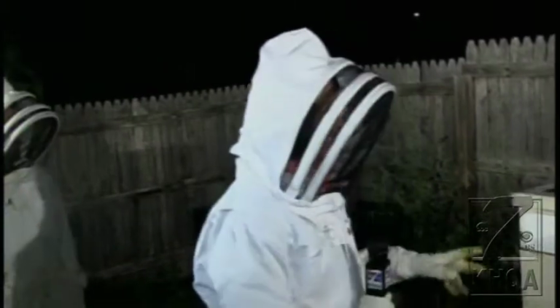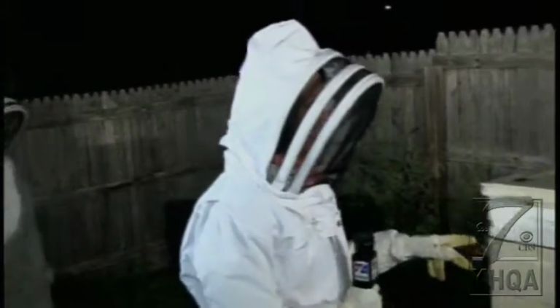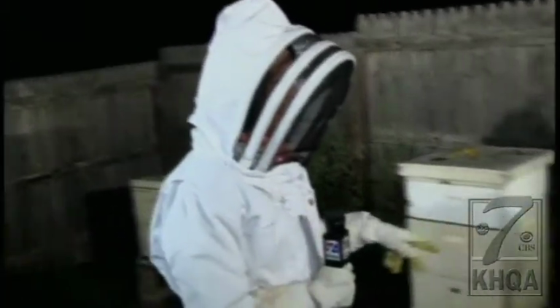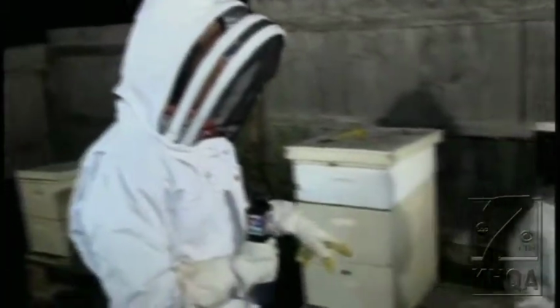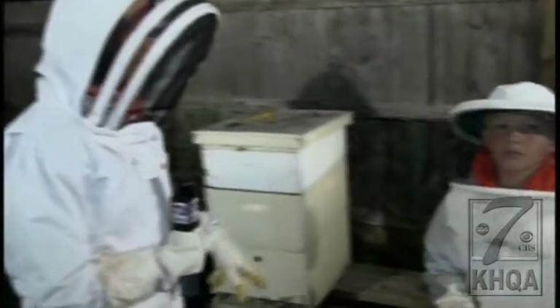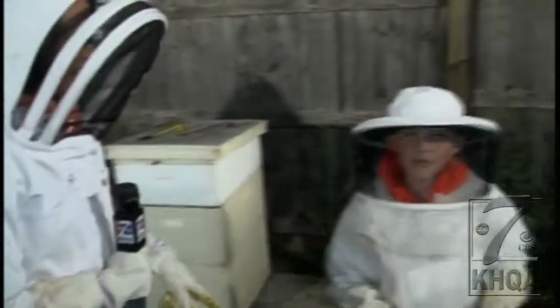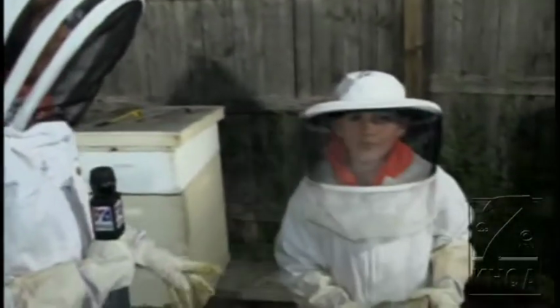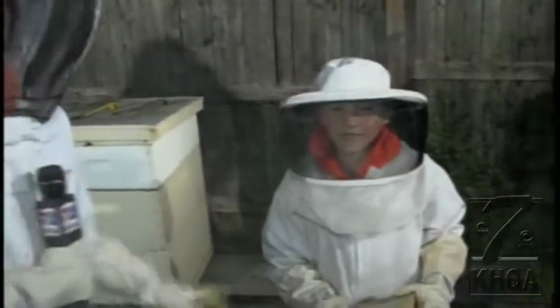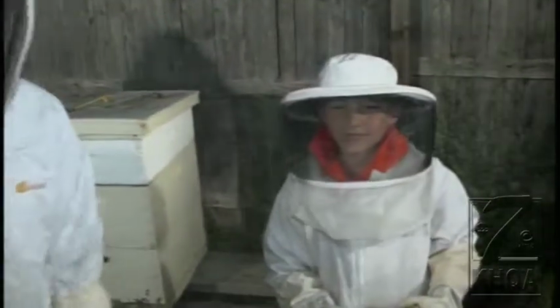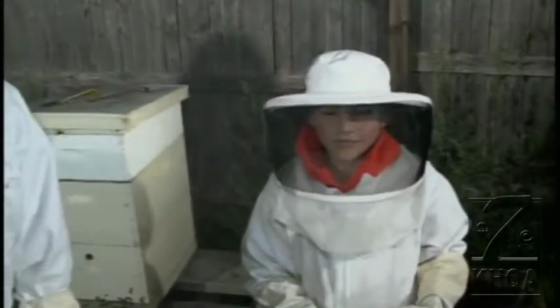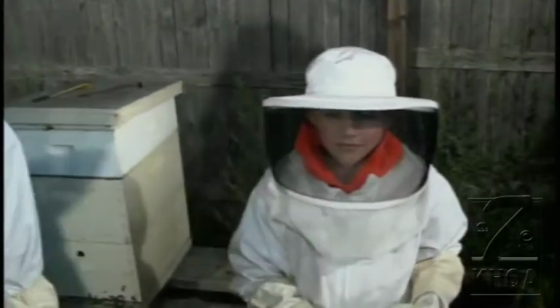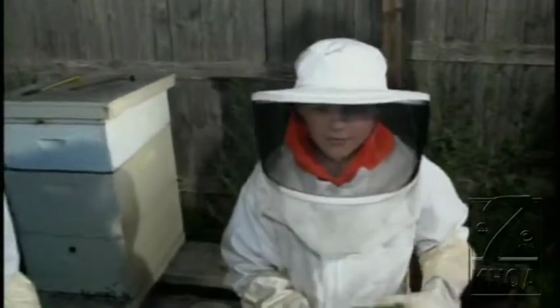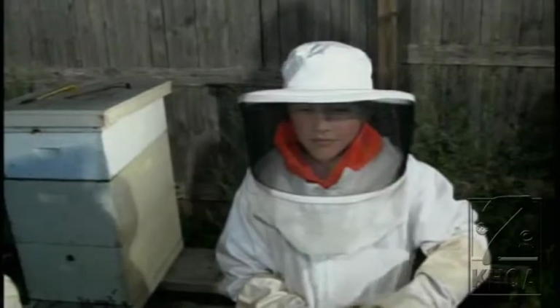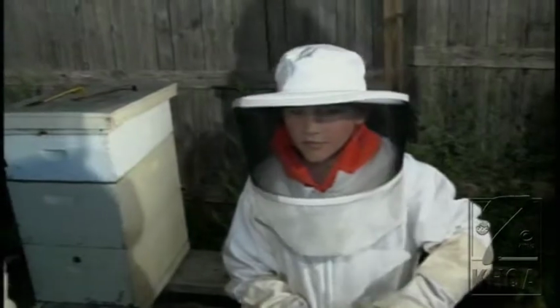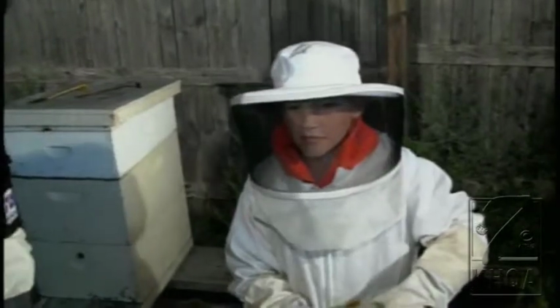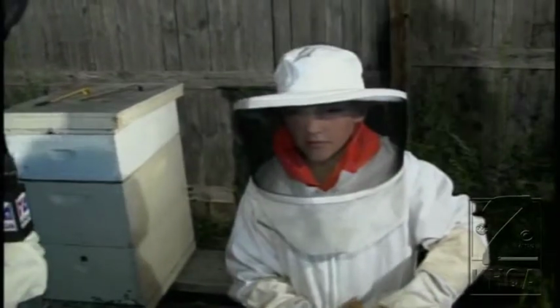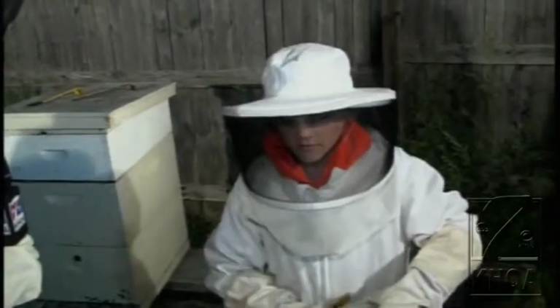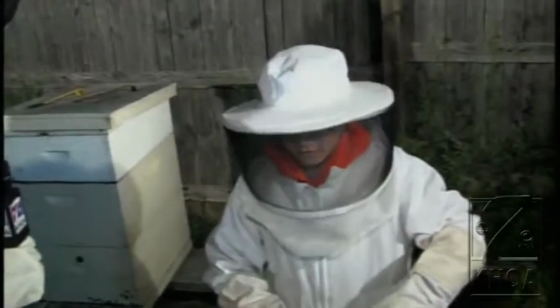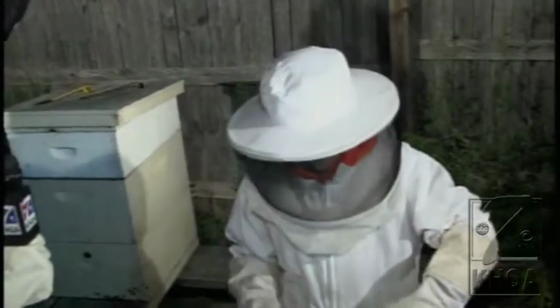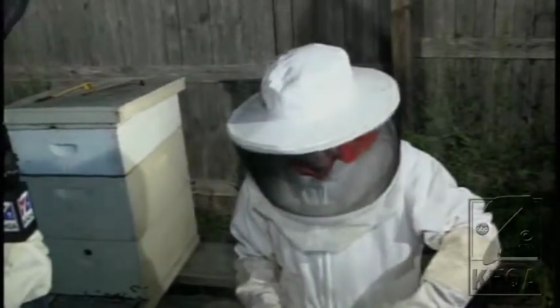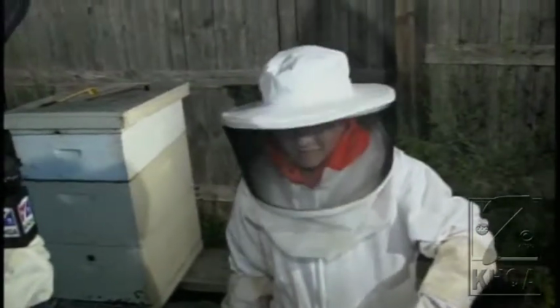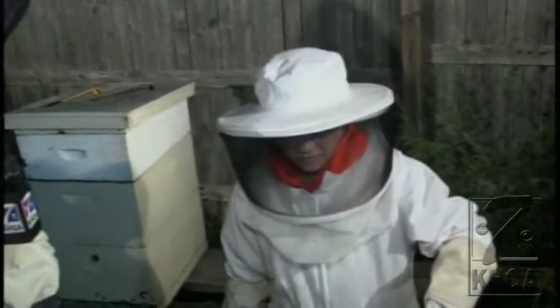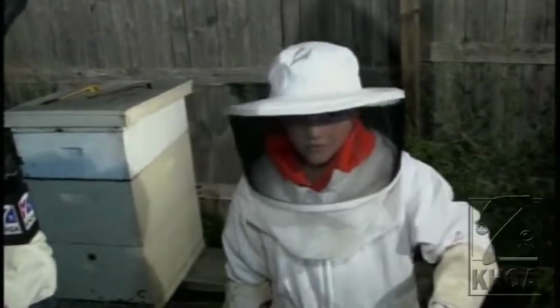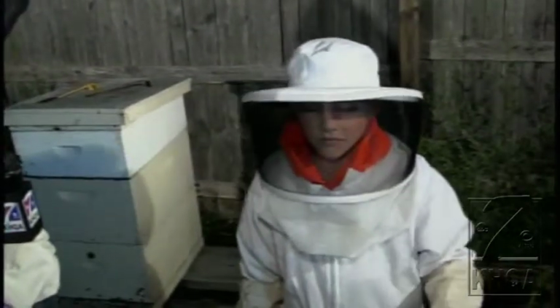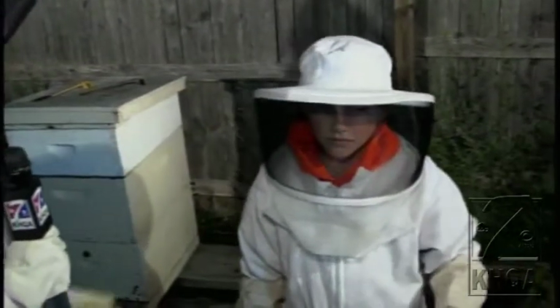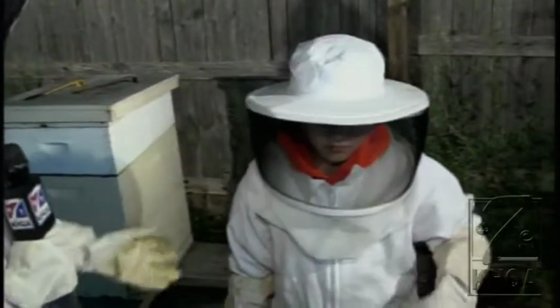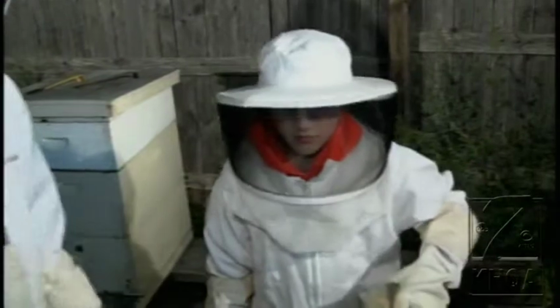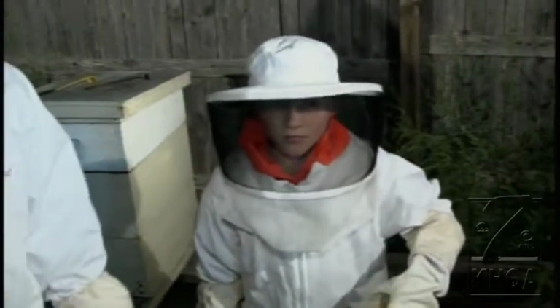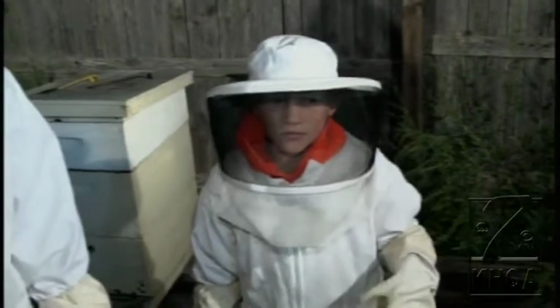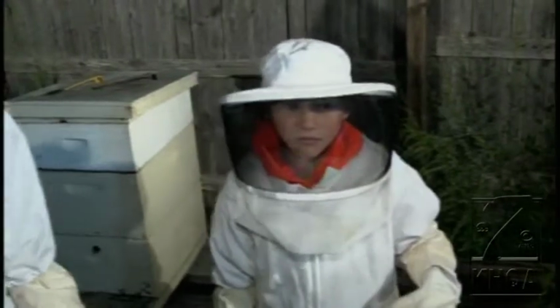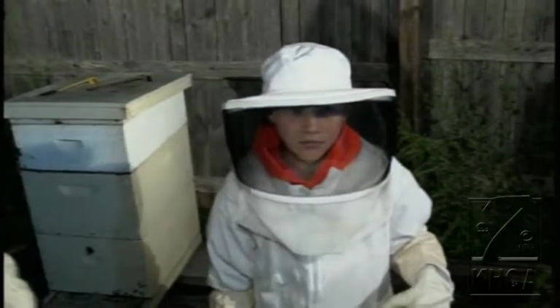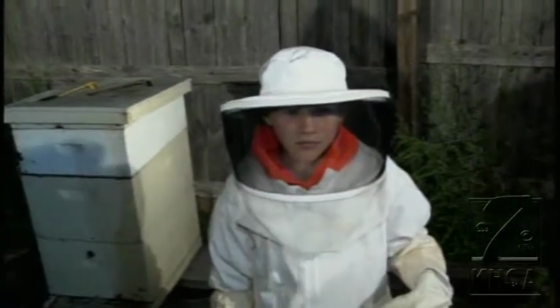This is 8-year-old Tristan Campbell. He has been beekeeping for the last two or three years or so. And while he's just a very small boy, he knows exactly what to do to tame these bees.